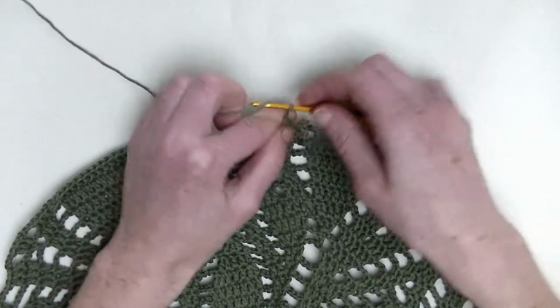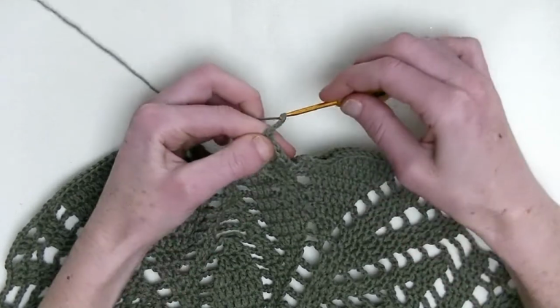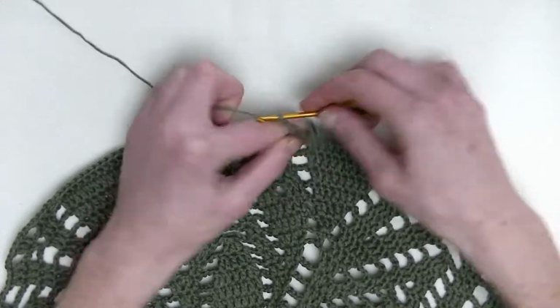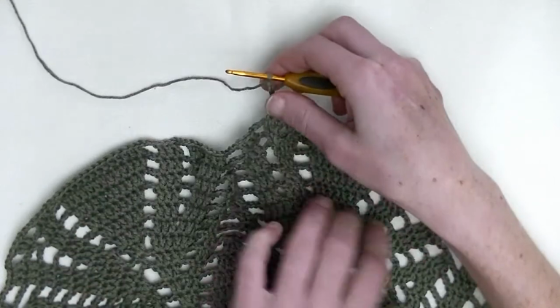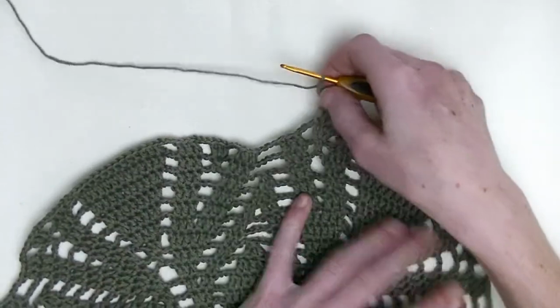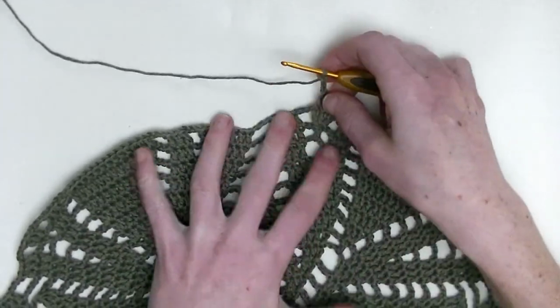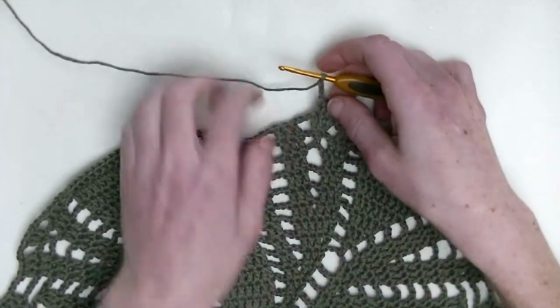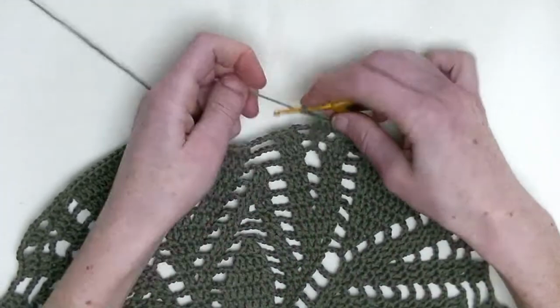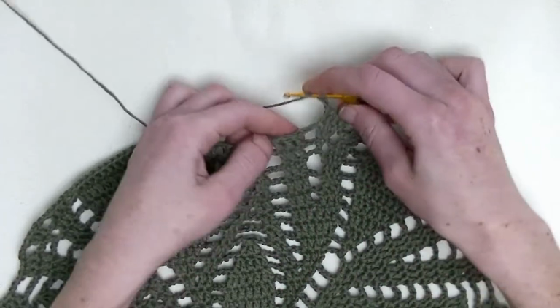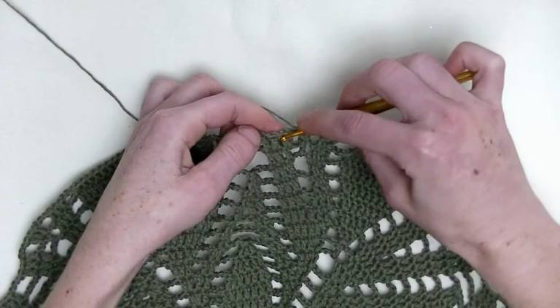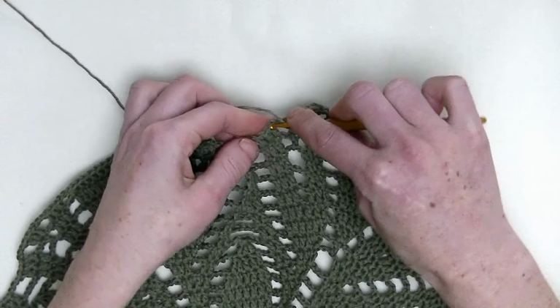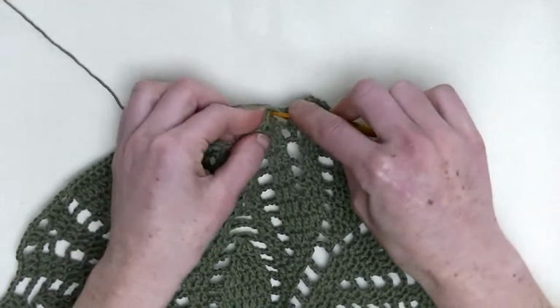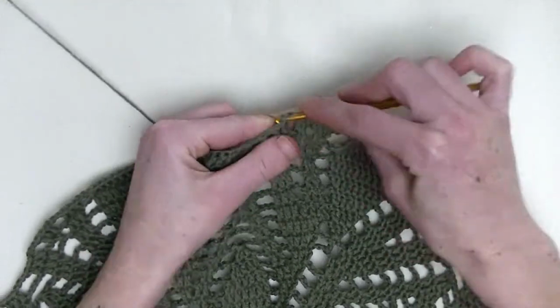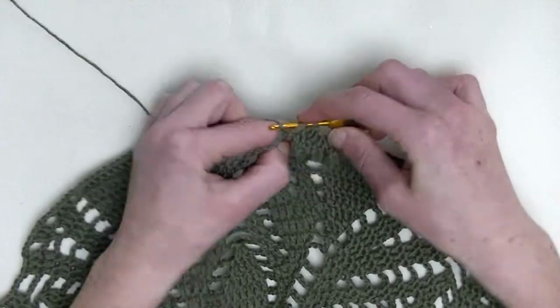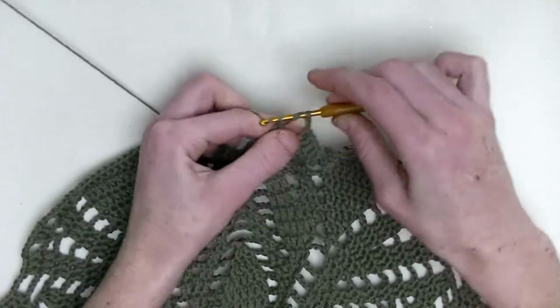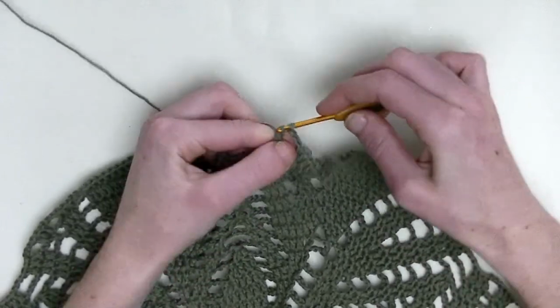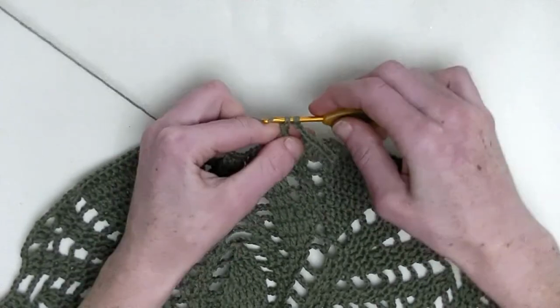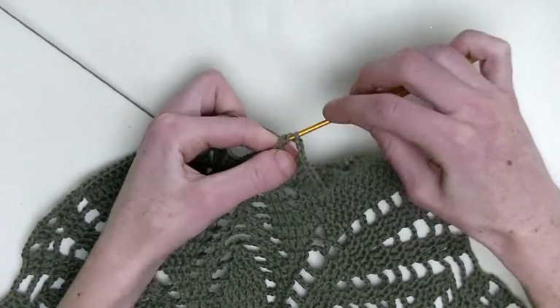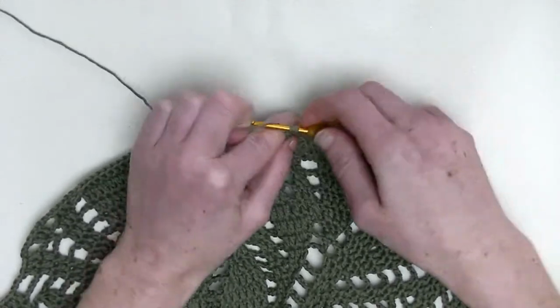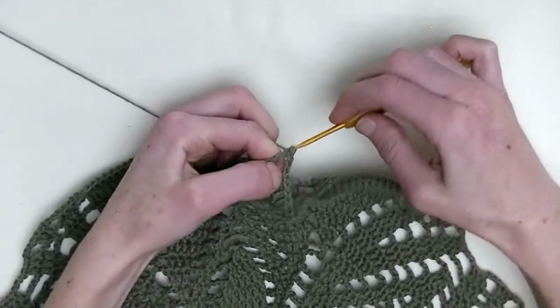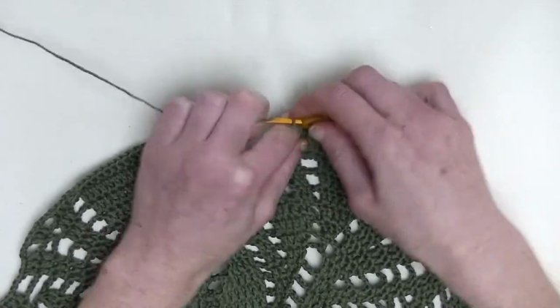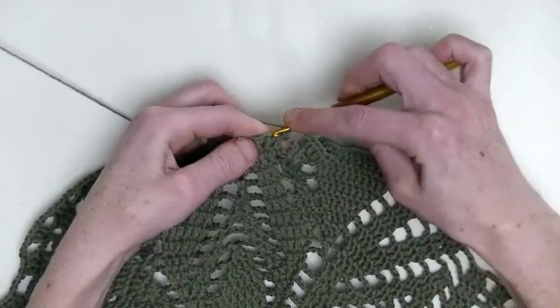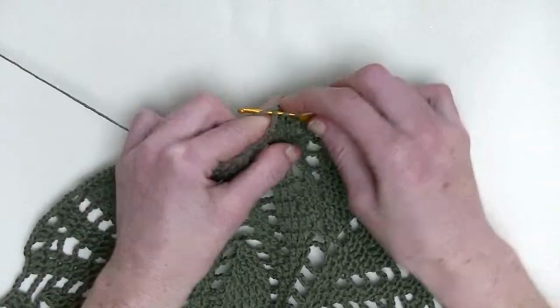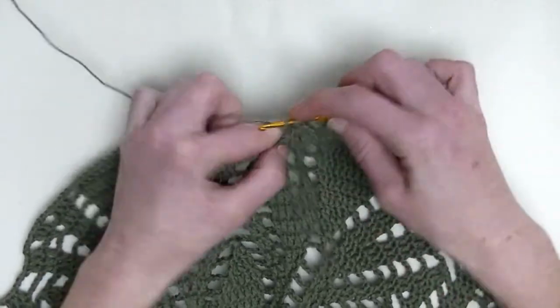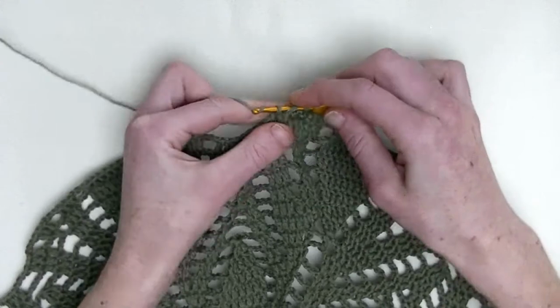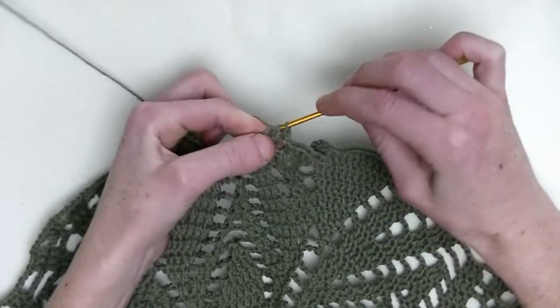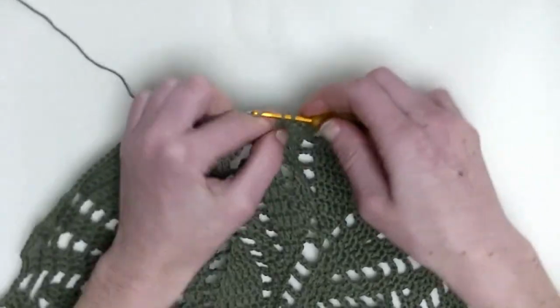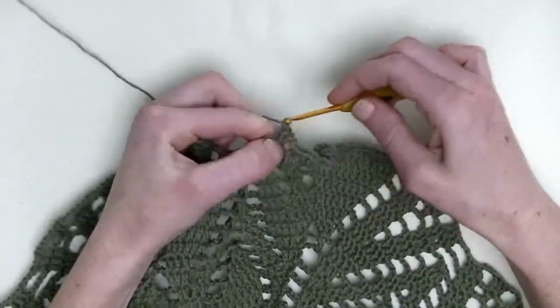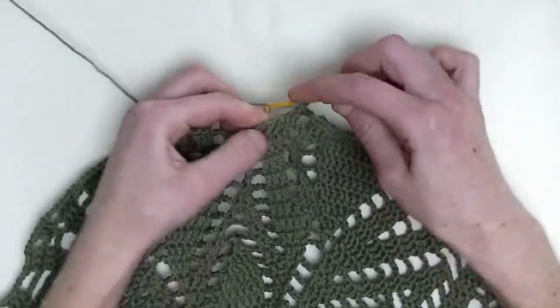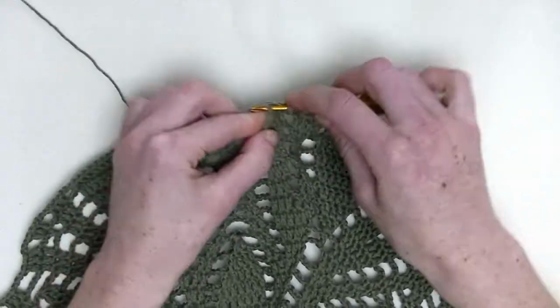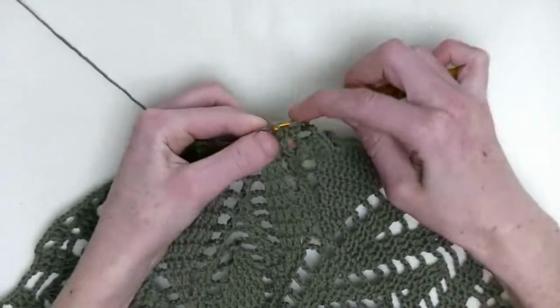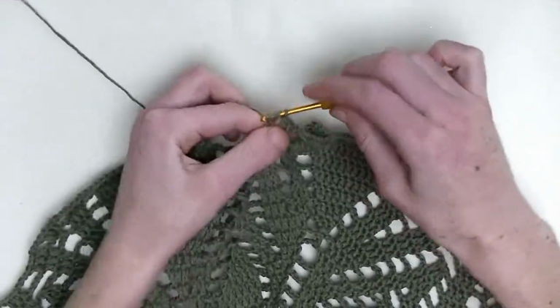Chain three. Skip to the next three doubles and there you make one double on top of them. So three double crochets in a row — it's number one, number two, and number three.